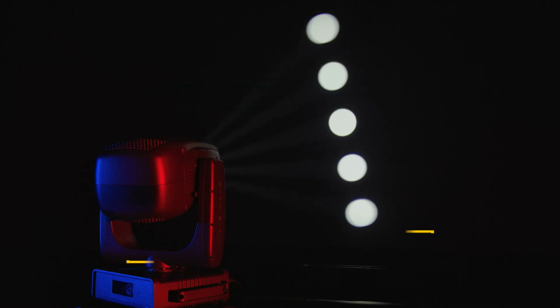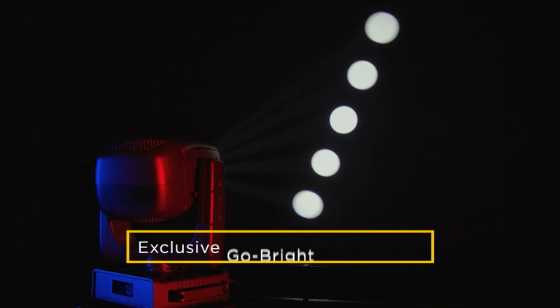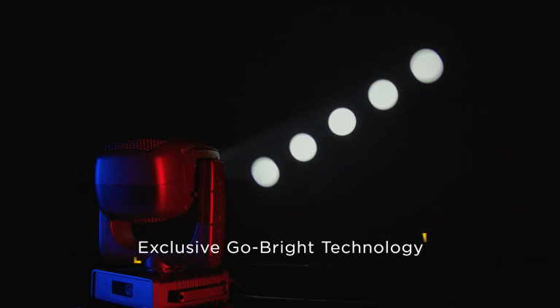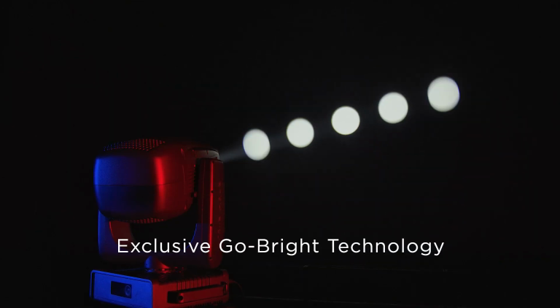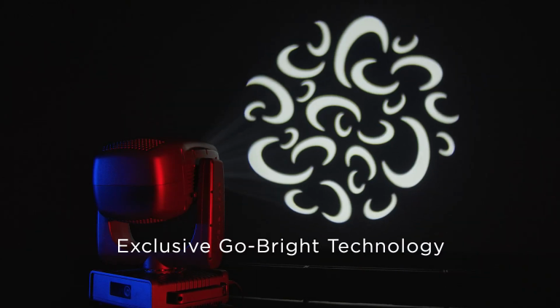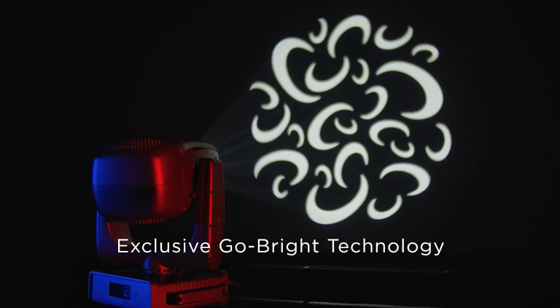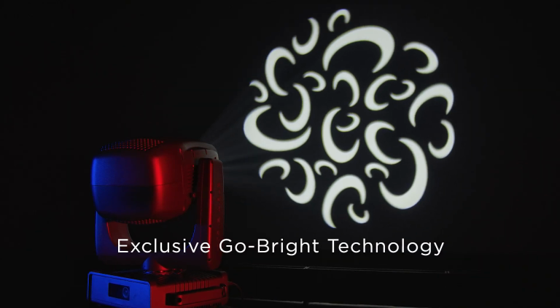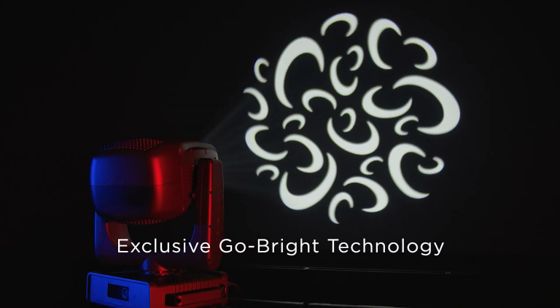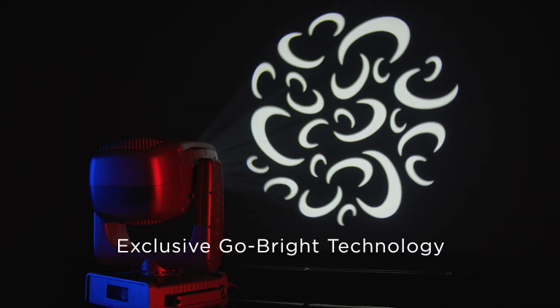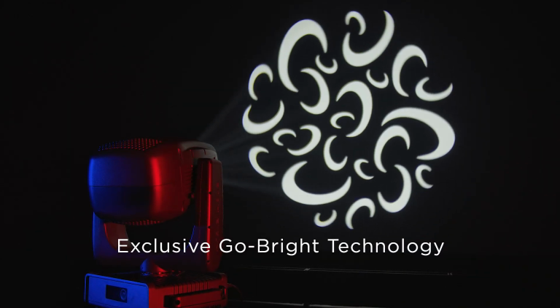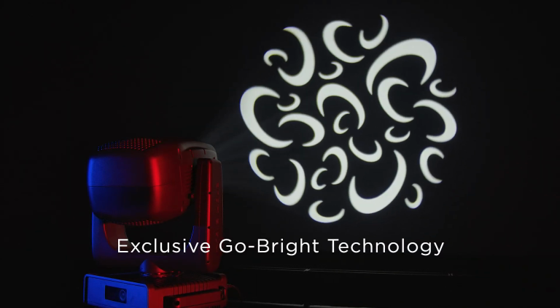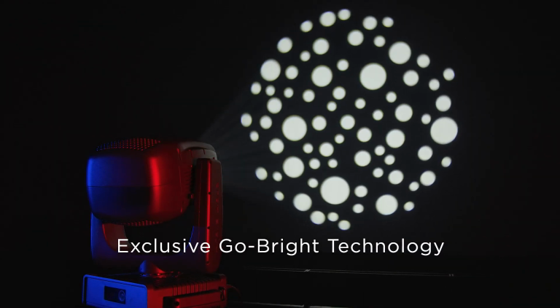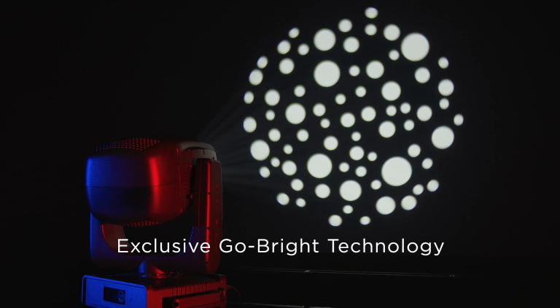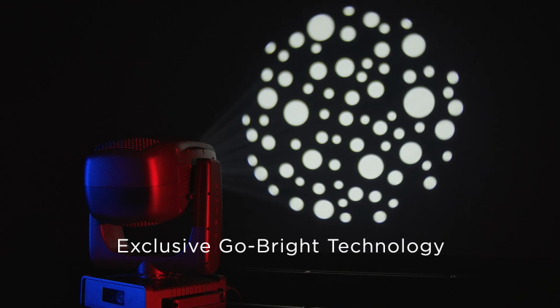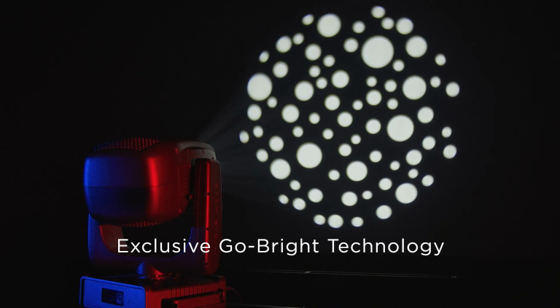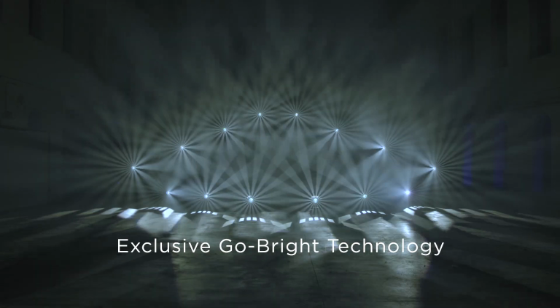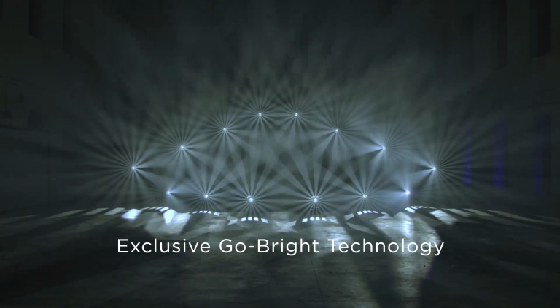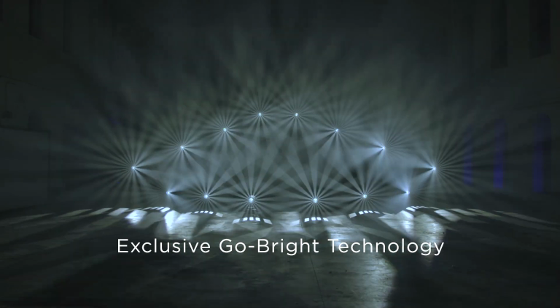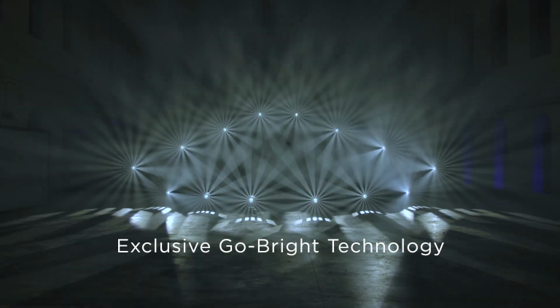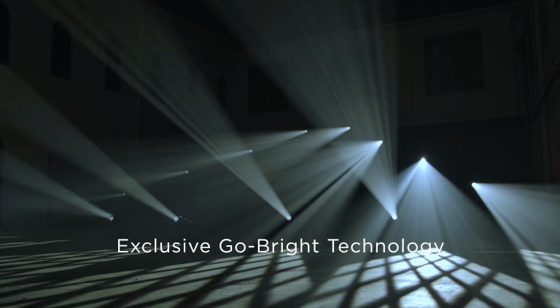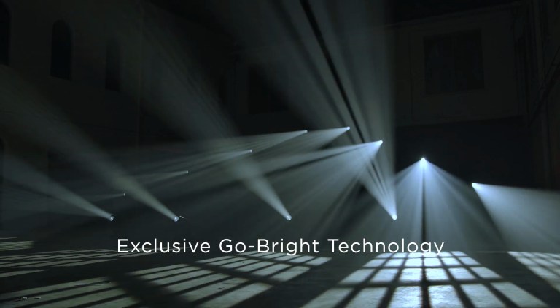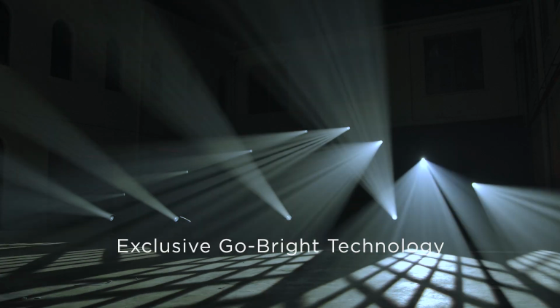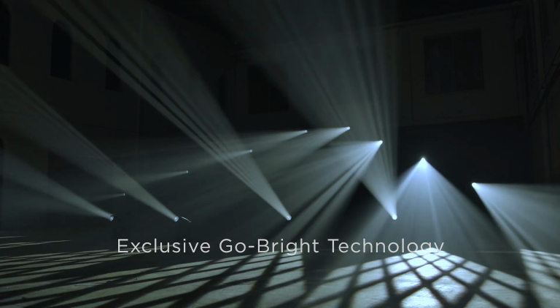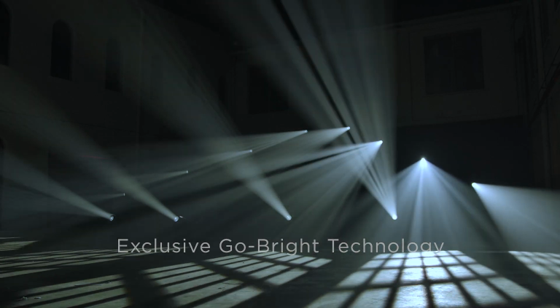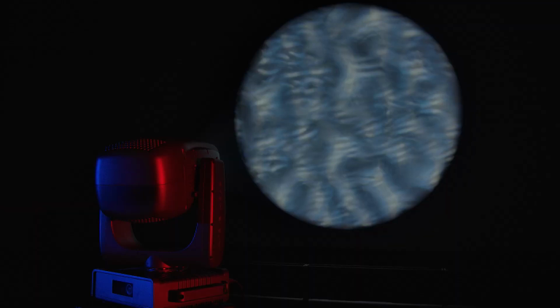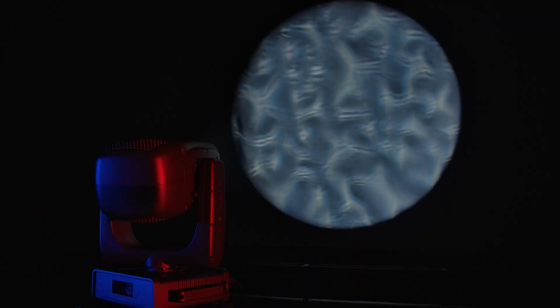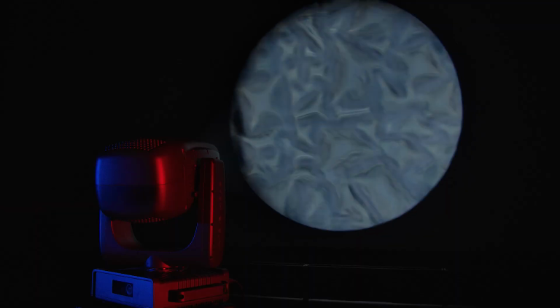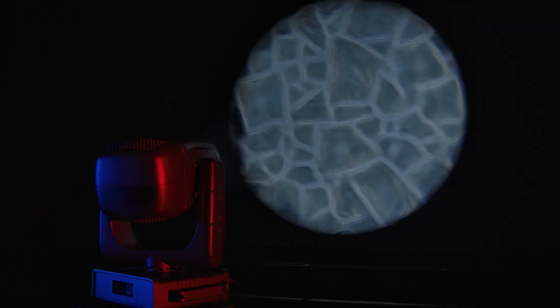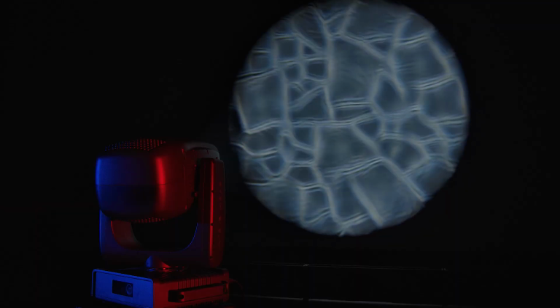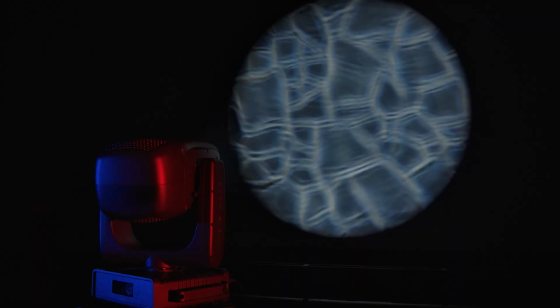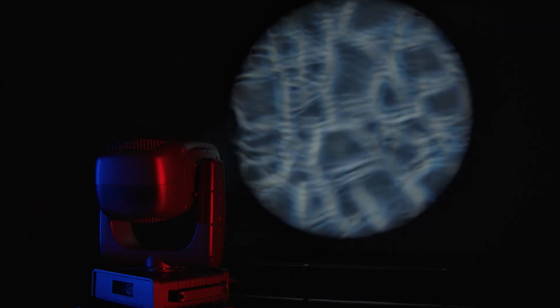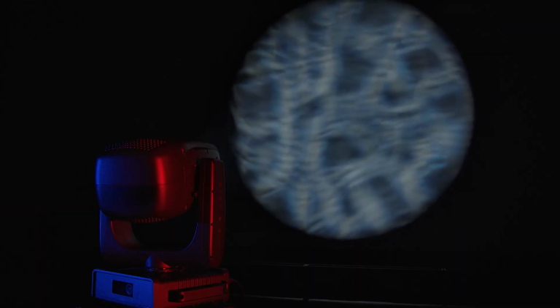Thanks to our exclusive GoBright technology, there is no light loss or color shift when gobos are inserted into the beam. Gobos can be swapped and morphed with each other, and with the animation wheel, to create new, exciting textures.